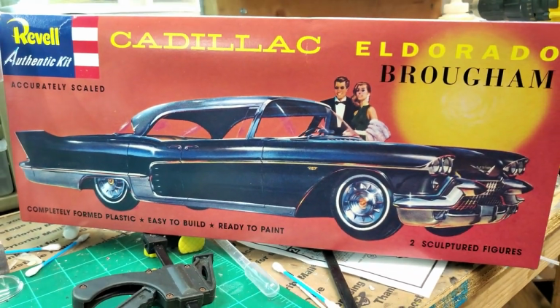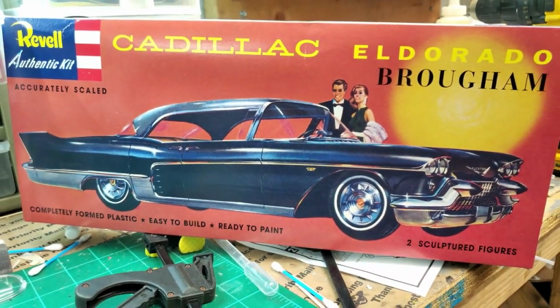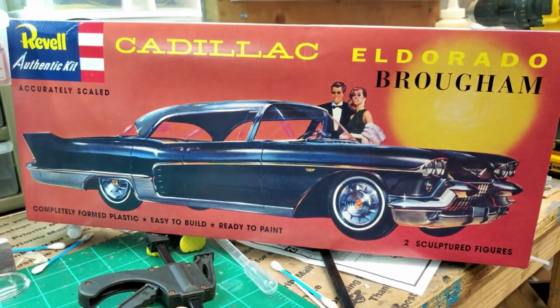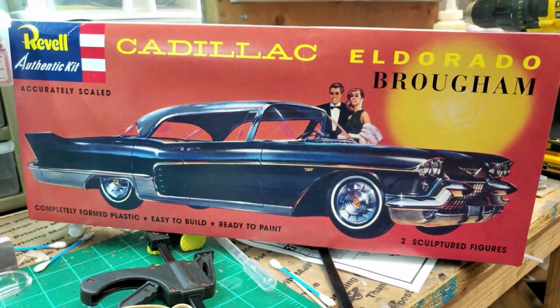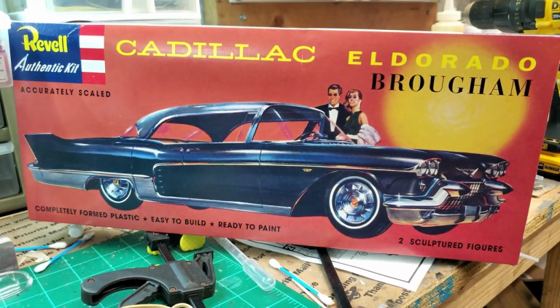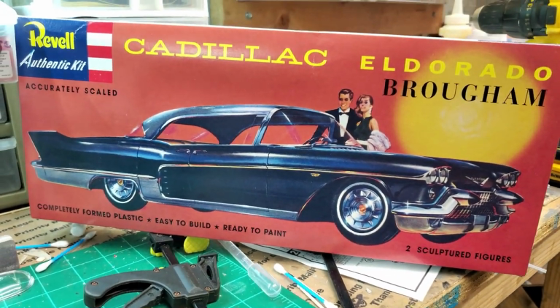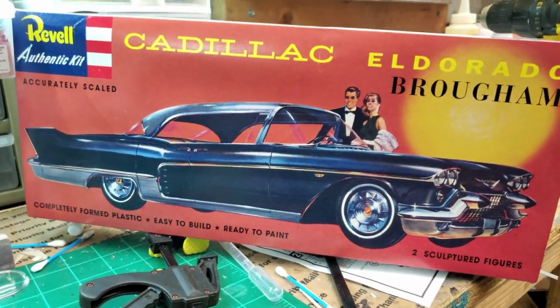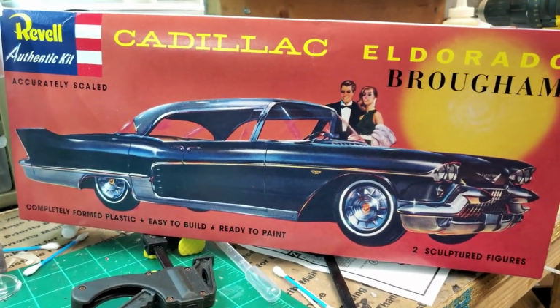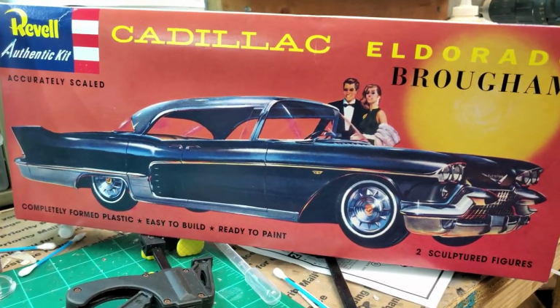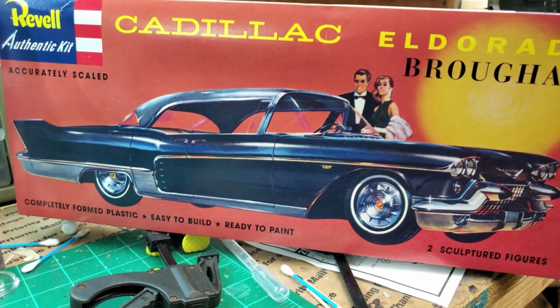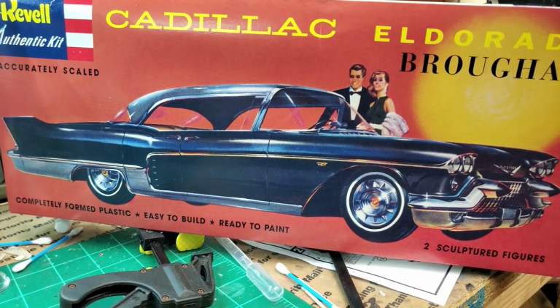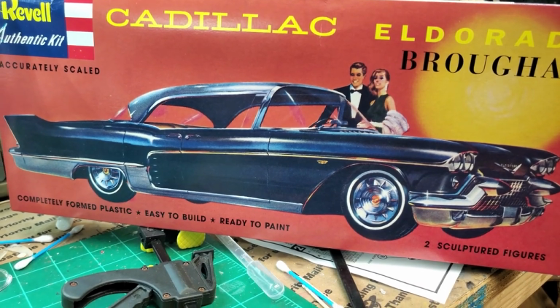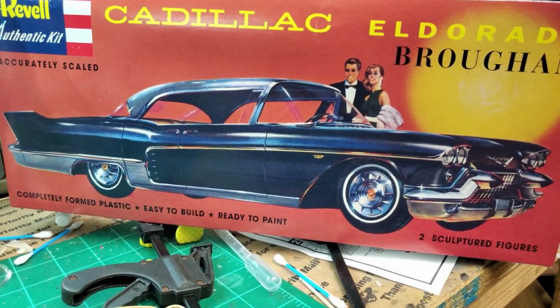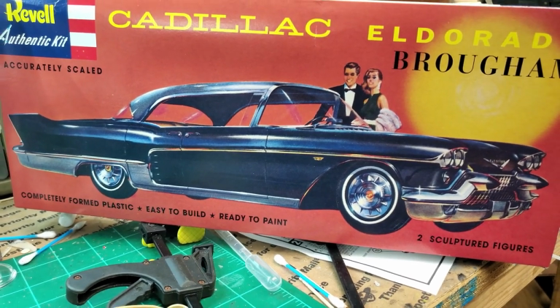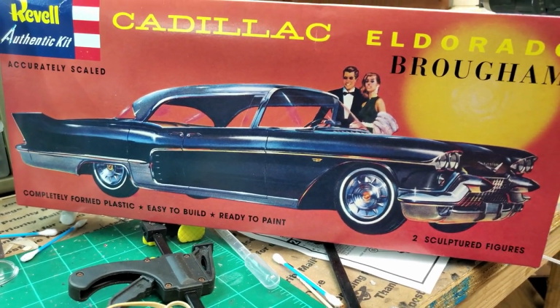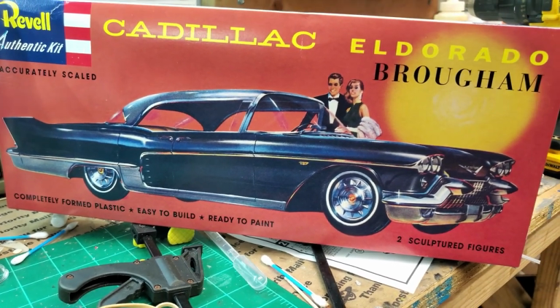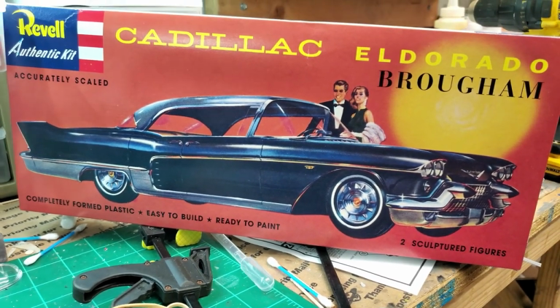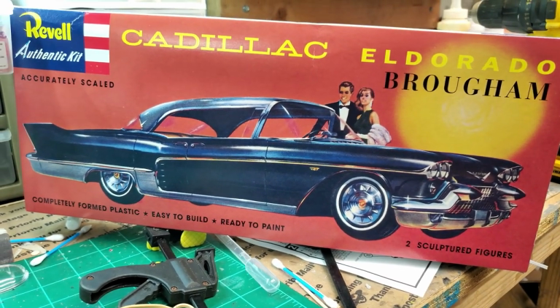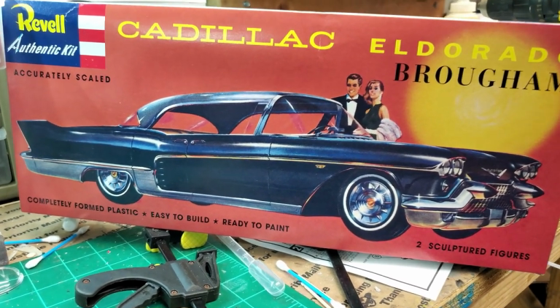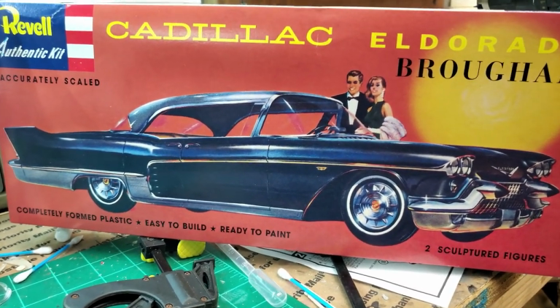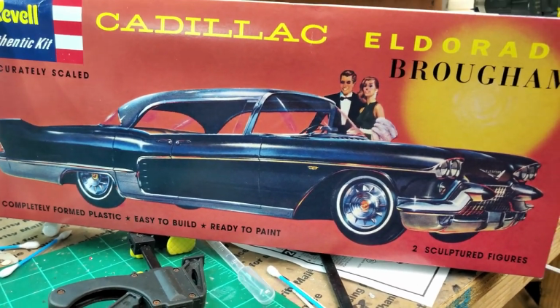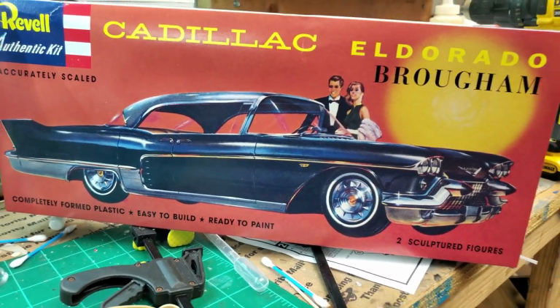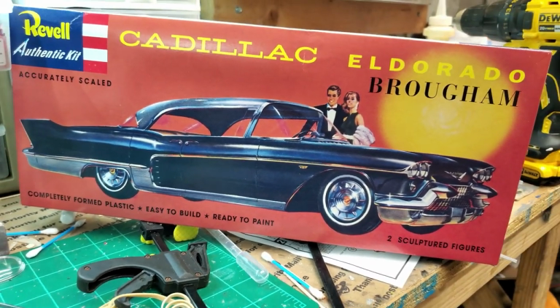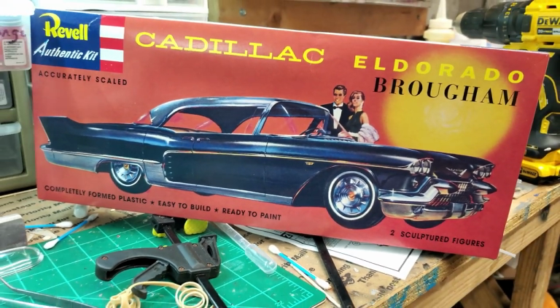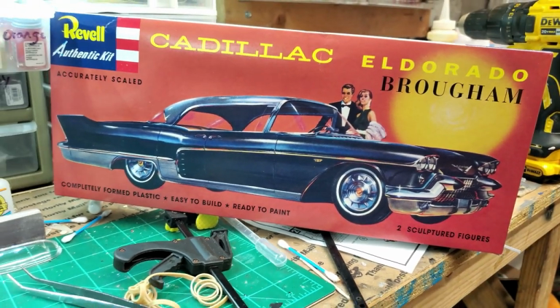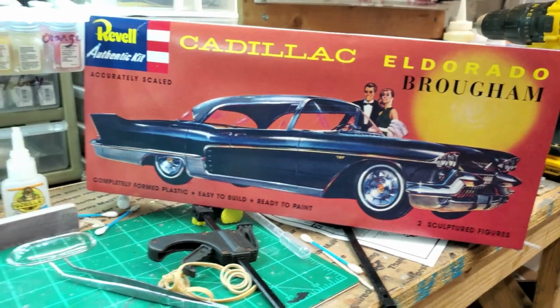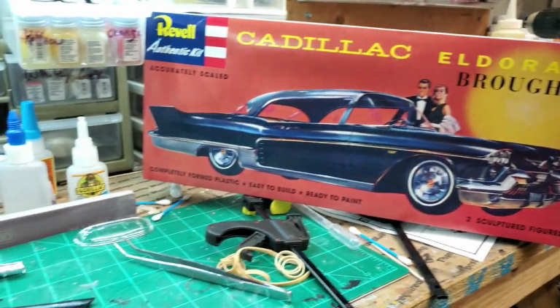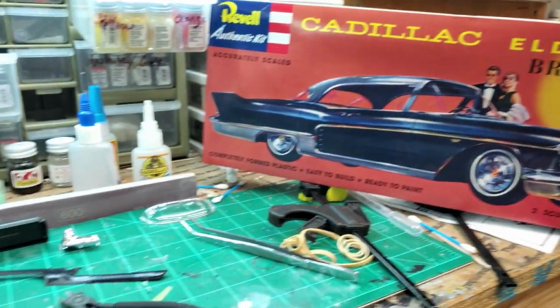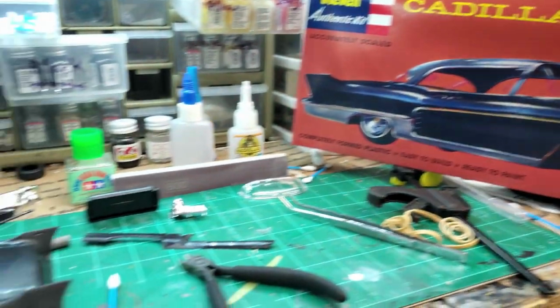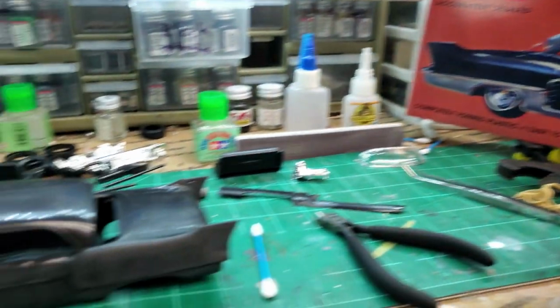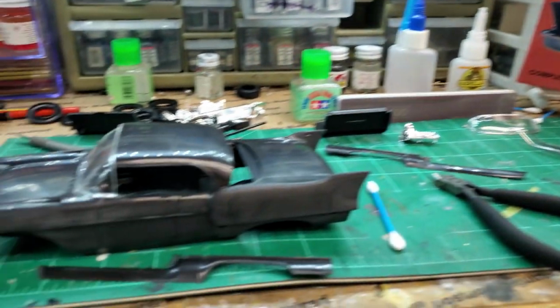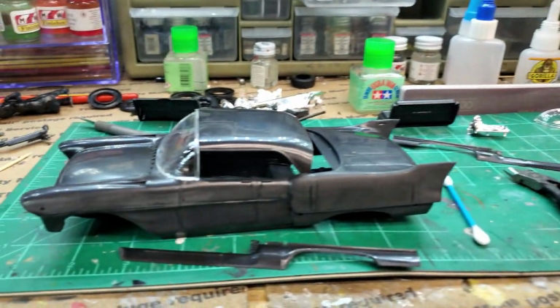But I want it to look sweet like that right there — that's what I want it to look like. Not necessarily the black, but I'm going to try and find a color, maybe something close to a factory color that's not black. Anyway, let's get going. Stand by.